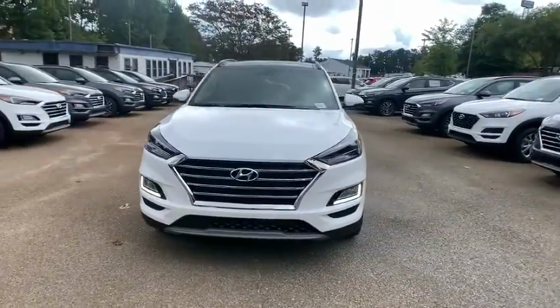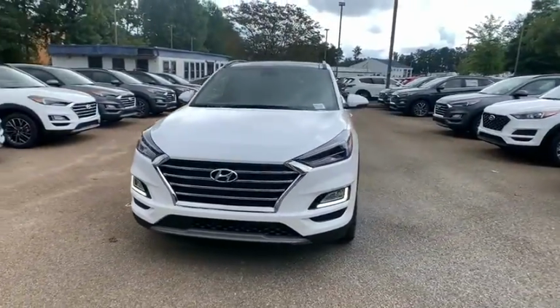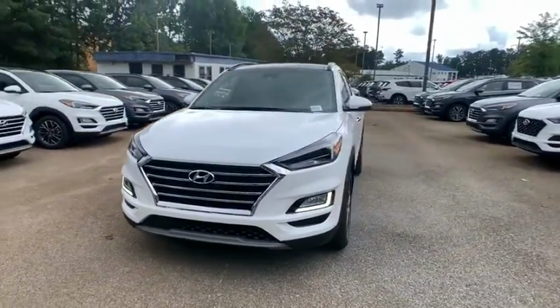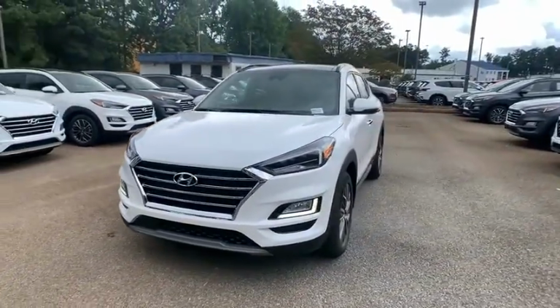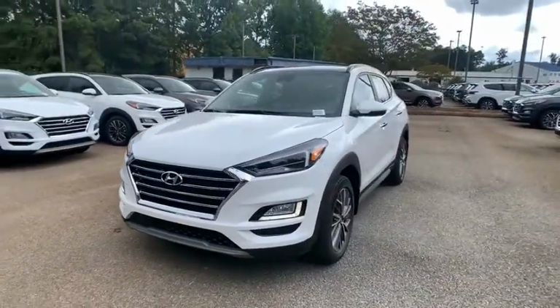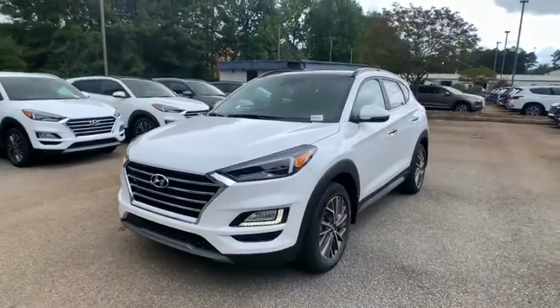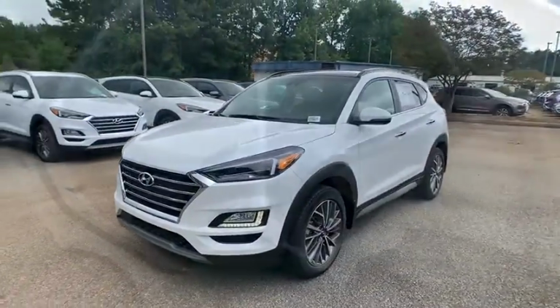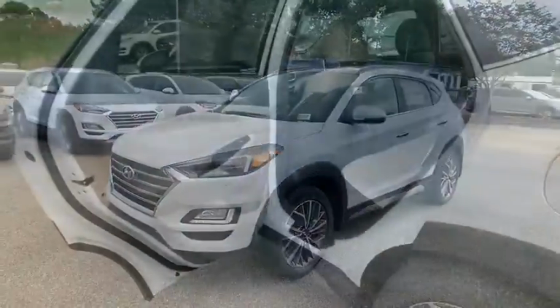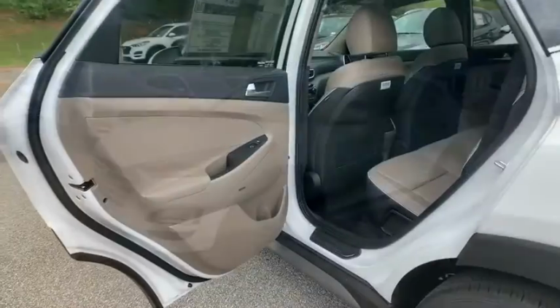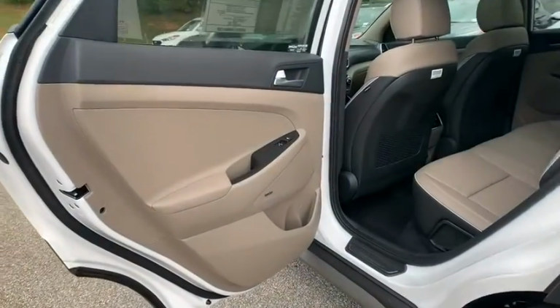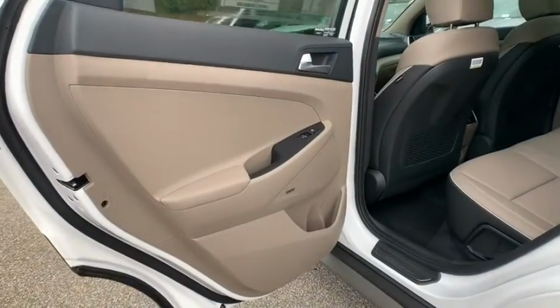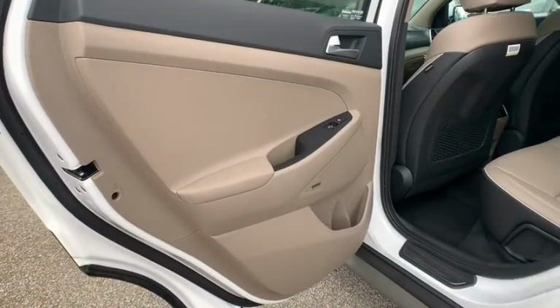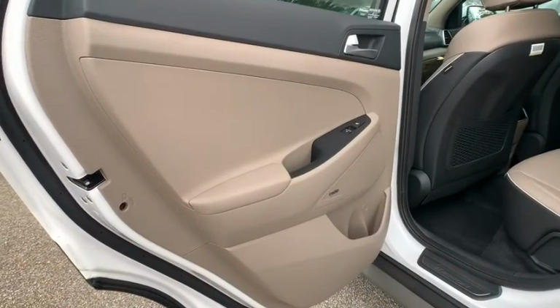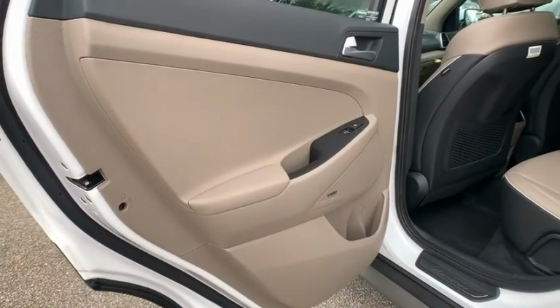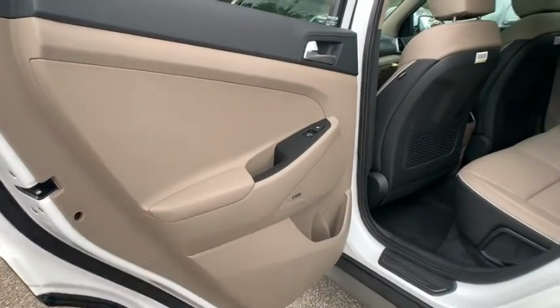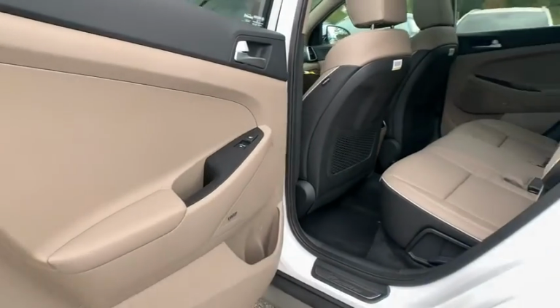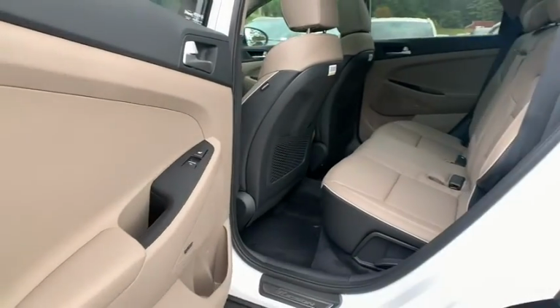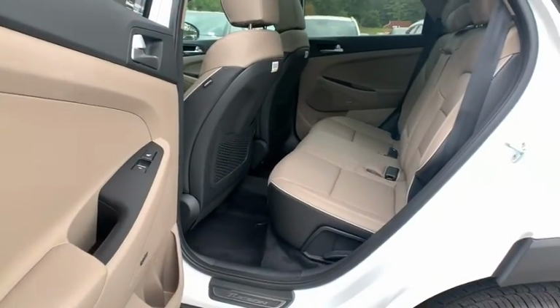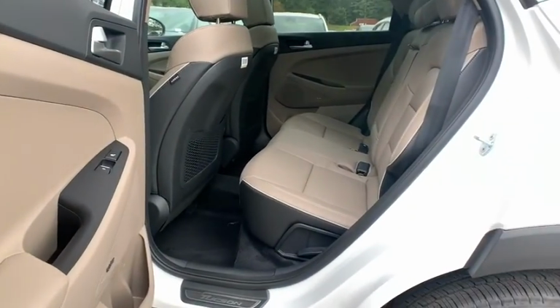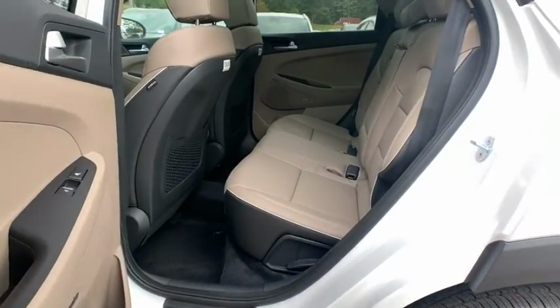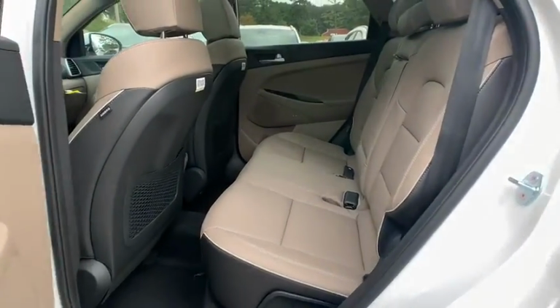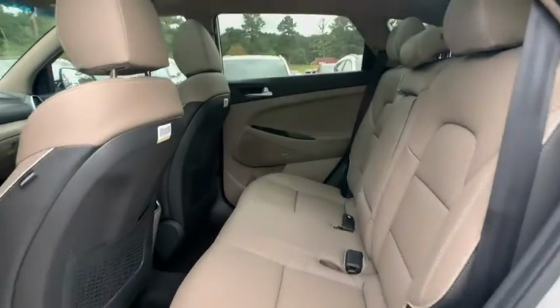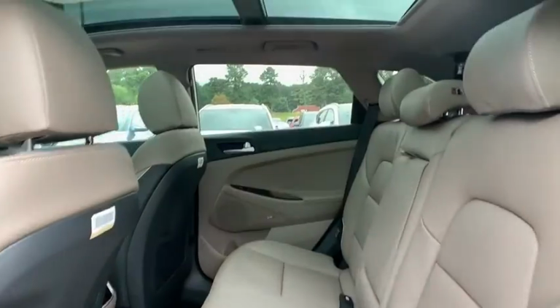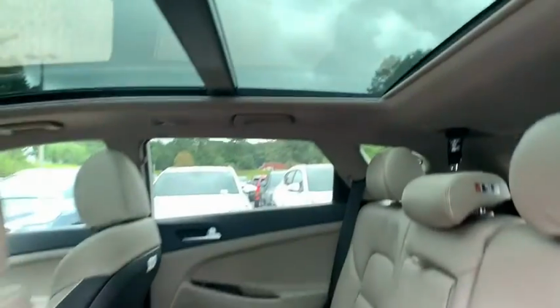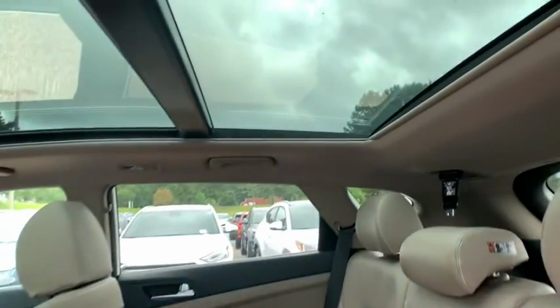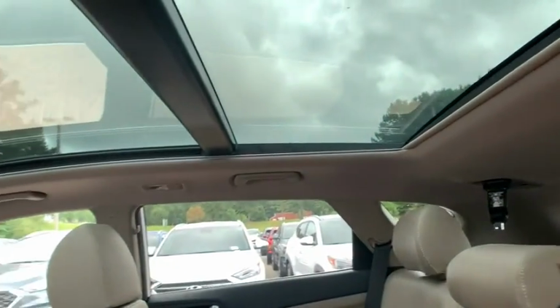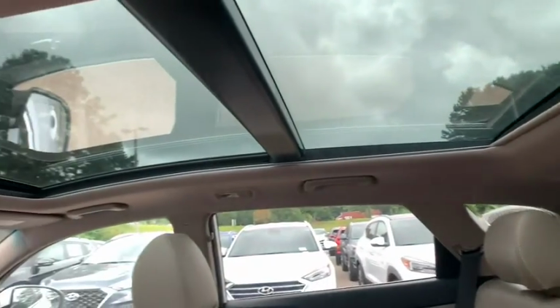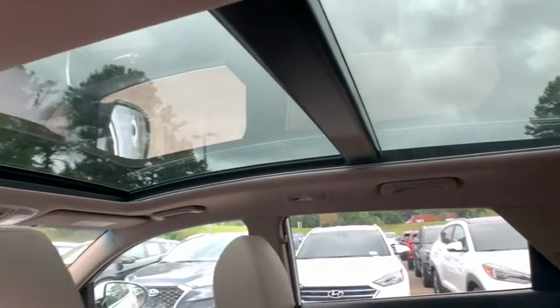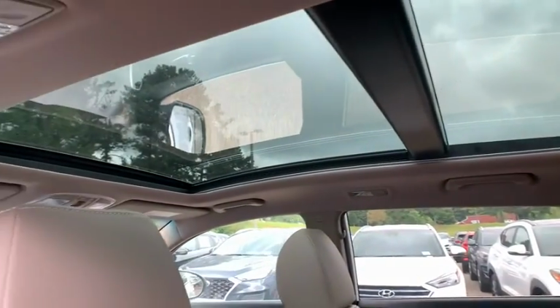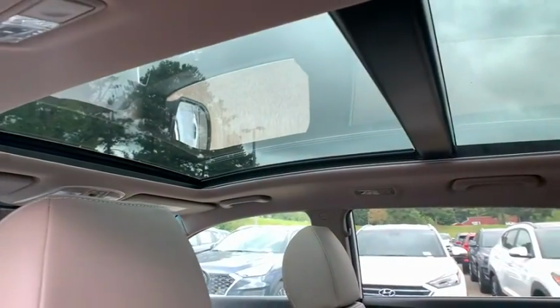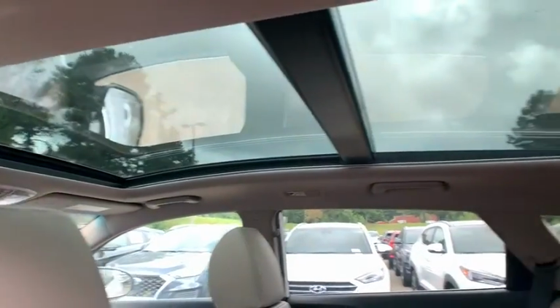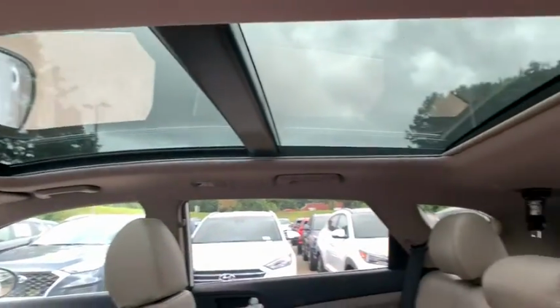Here are some of this vehicle's great options: power liftgate, traction control, navigation system, power passenger seat, dual airbags, alloy wheels, power steering, four-wheel disc brakes.